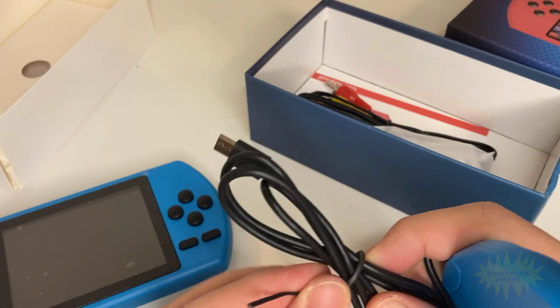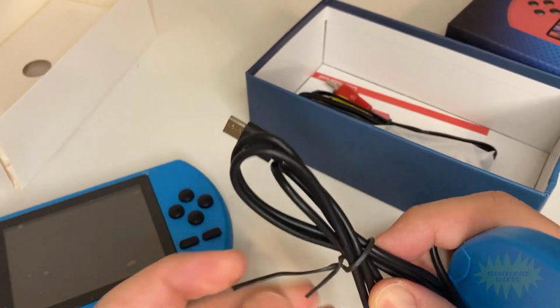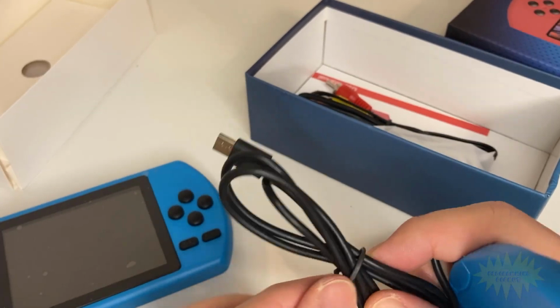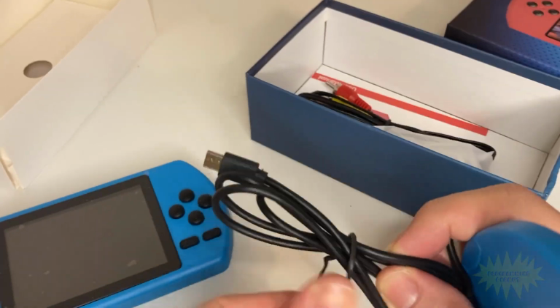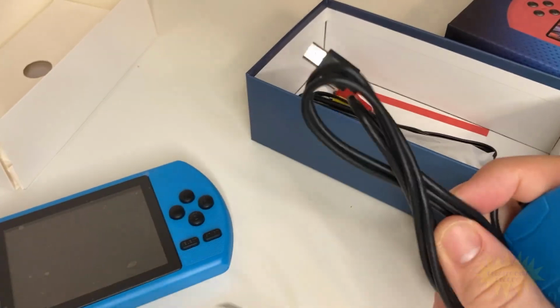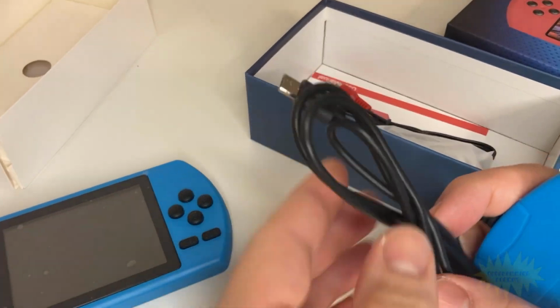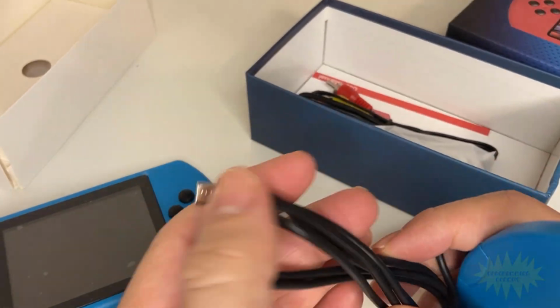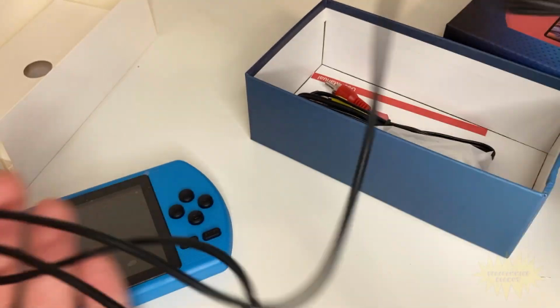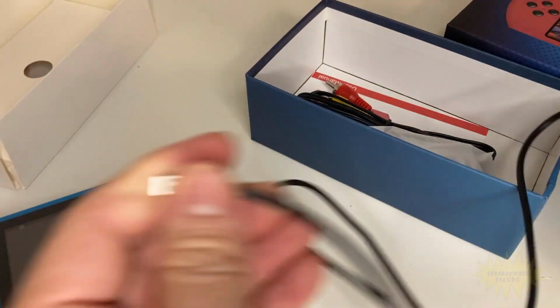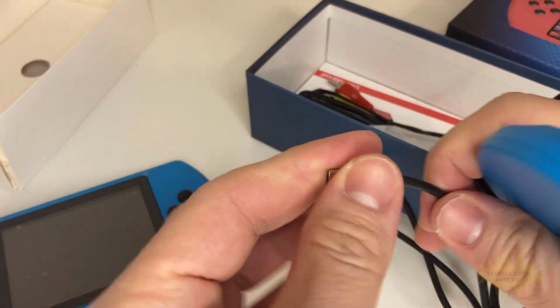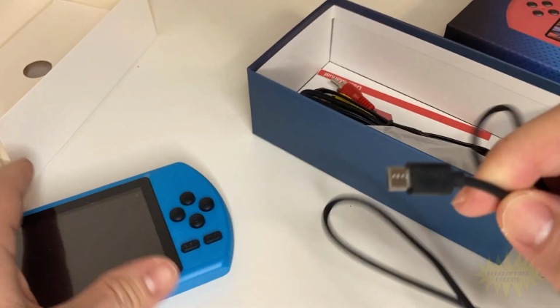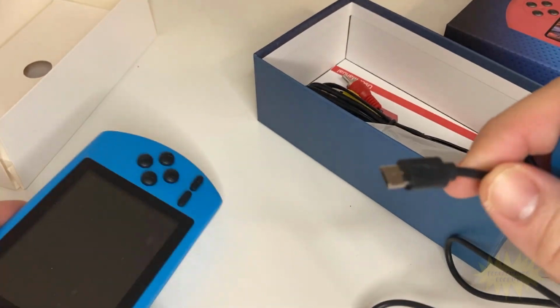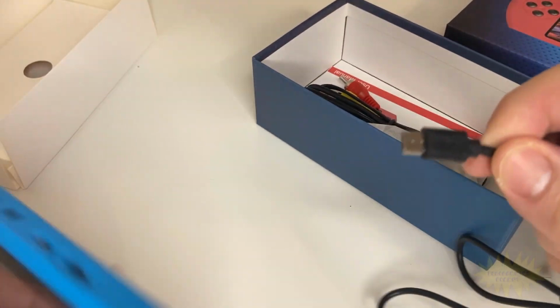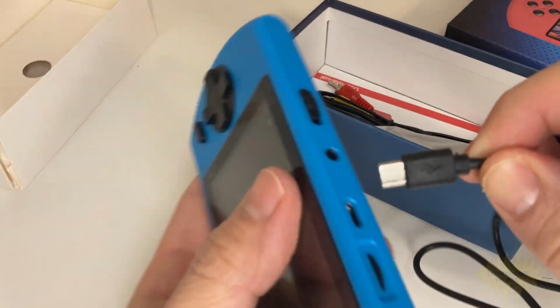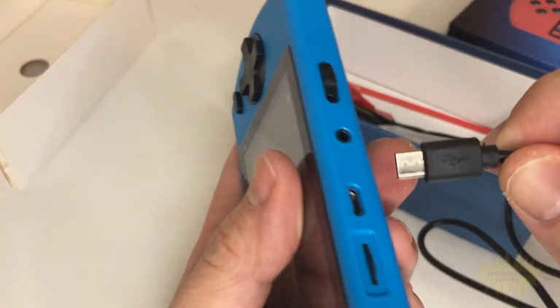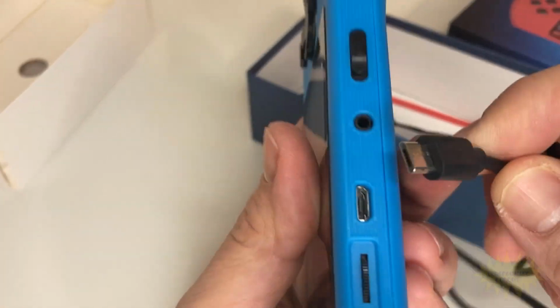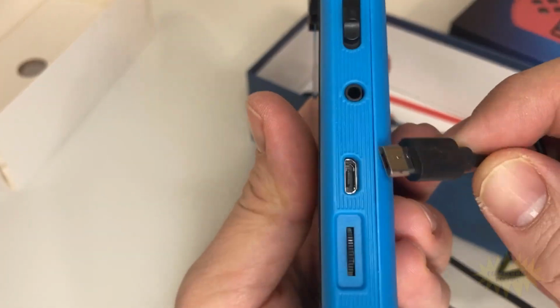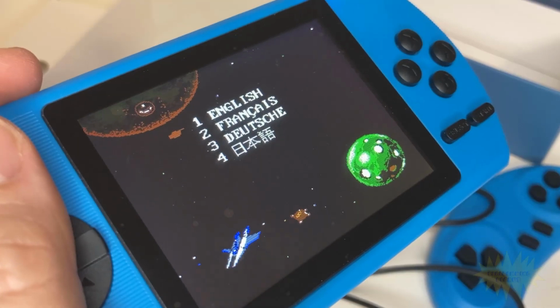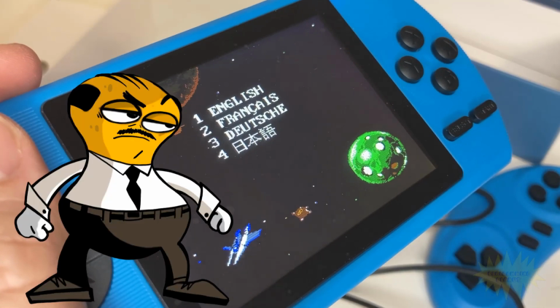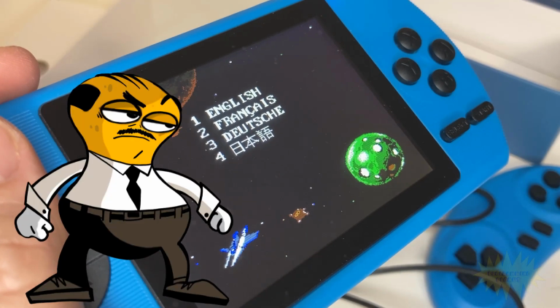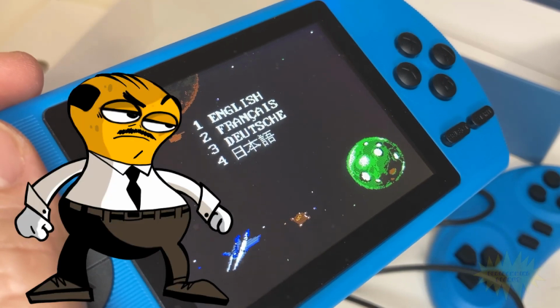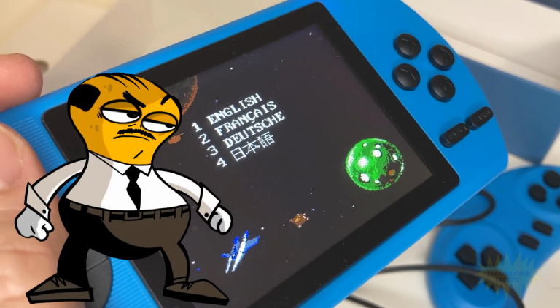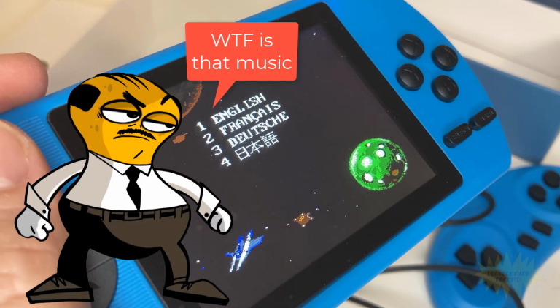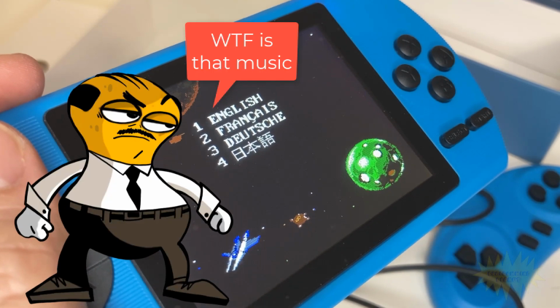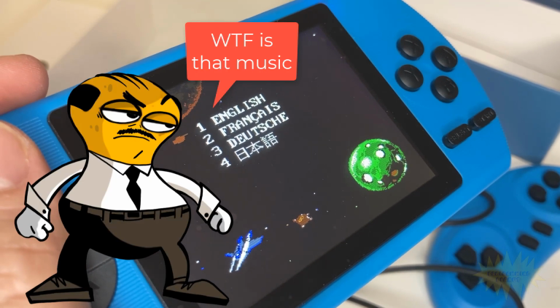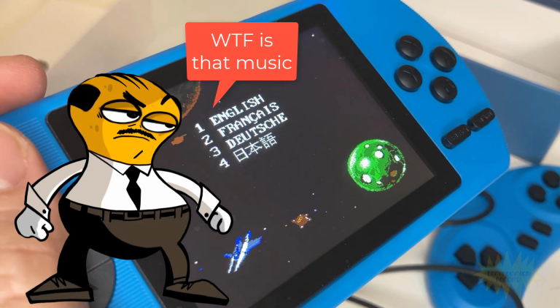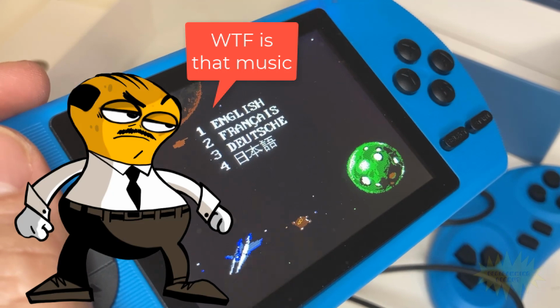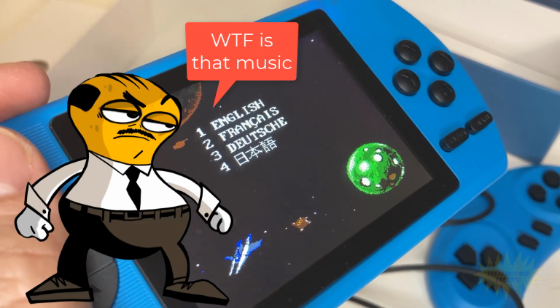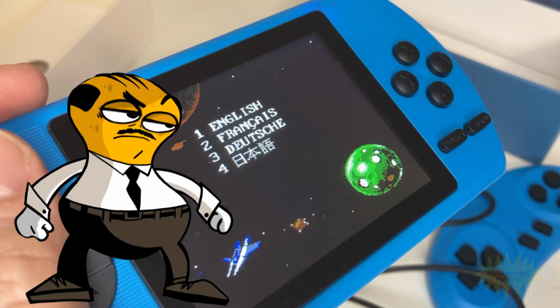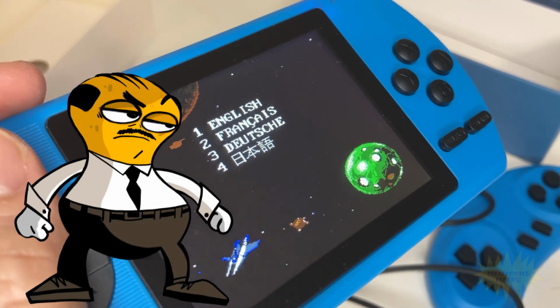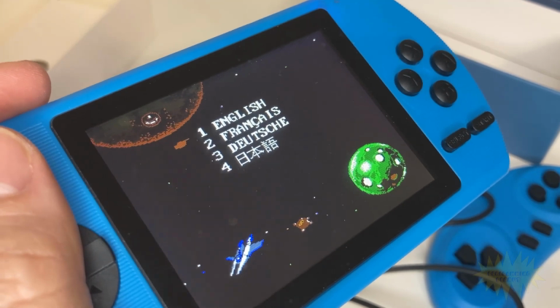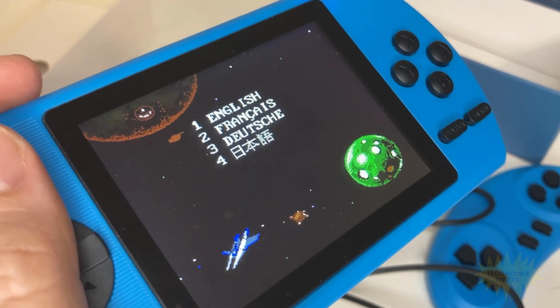Some of the things I don't like include the main menu music, which is just awful. After a while, it gets really annoying.